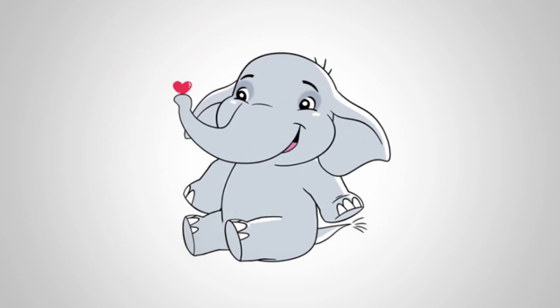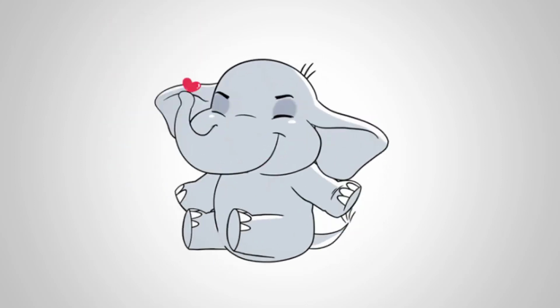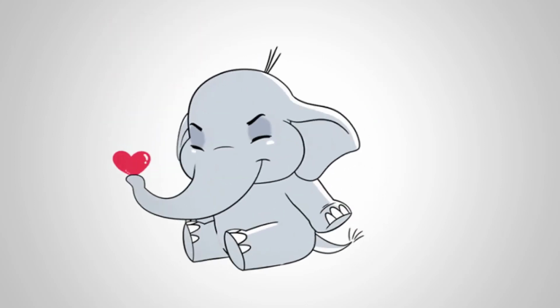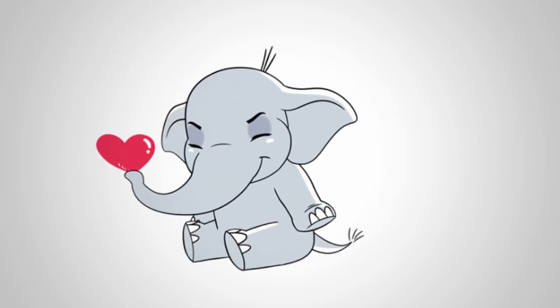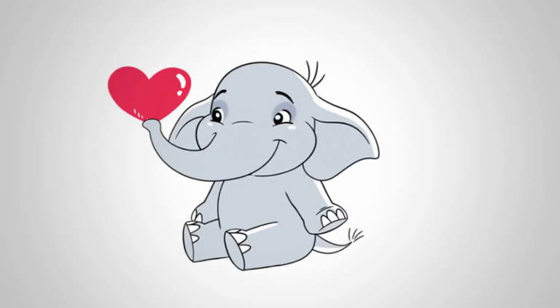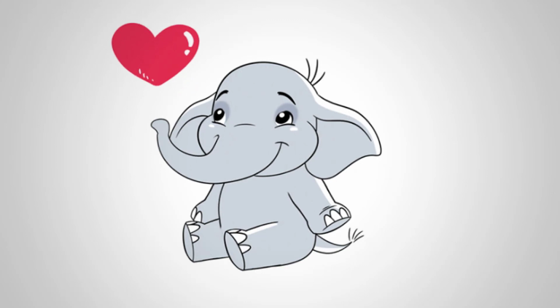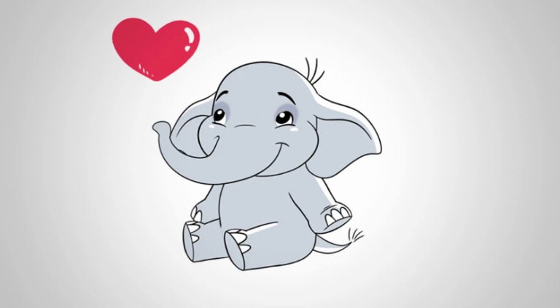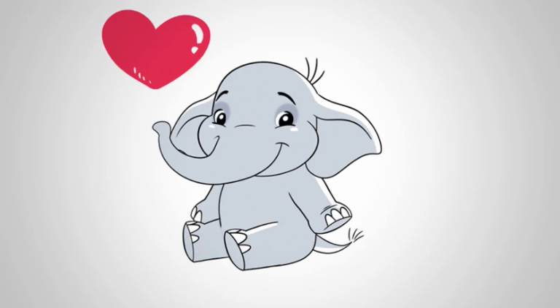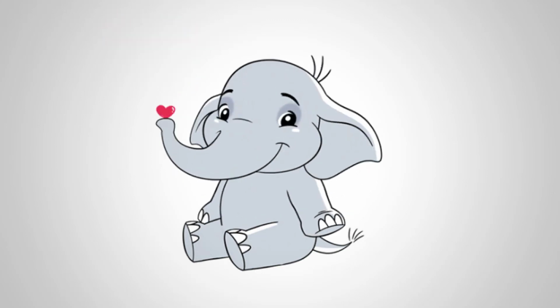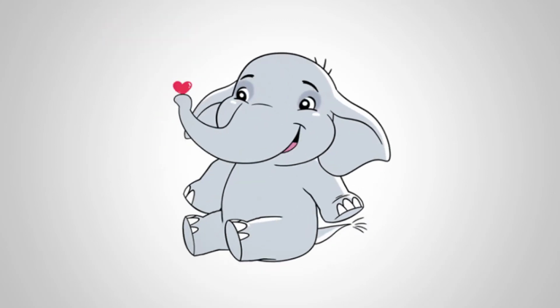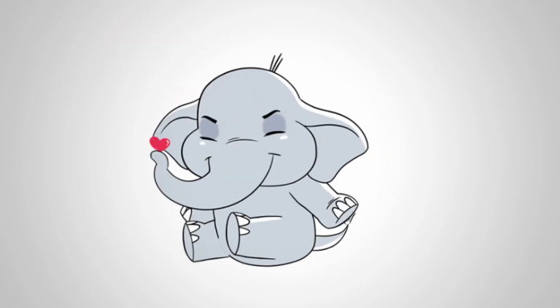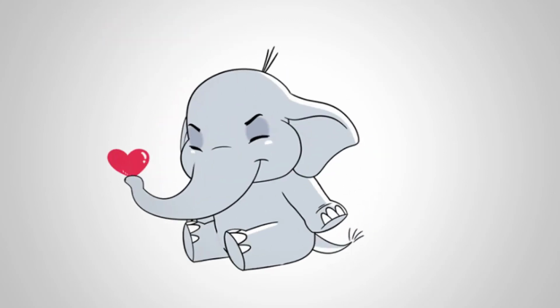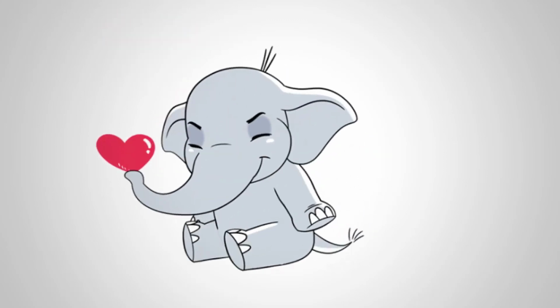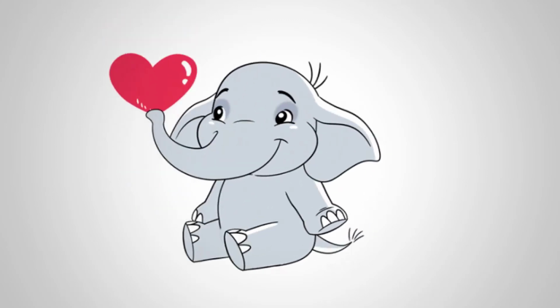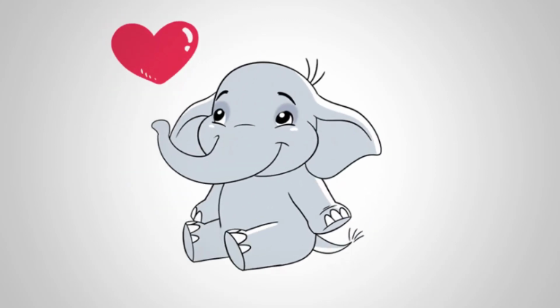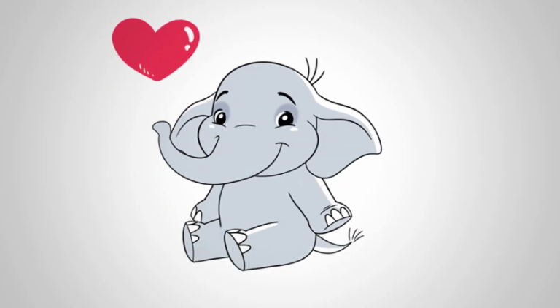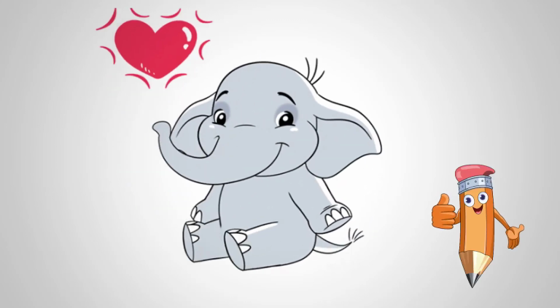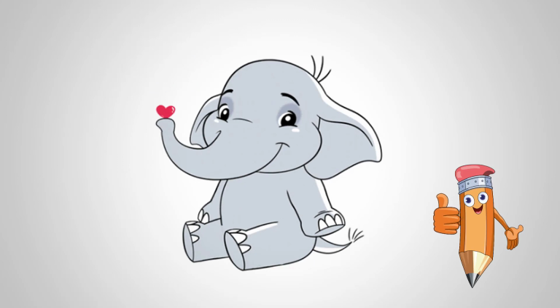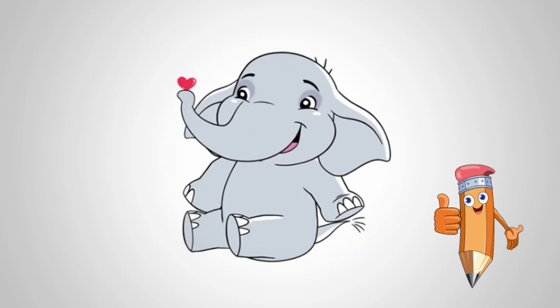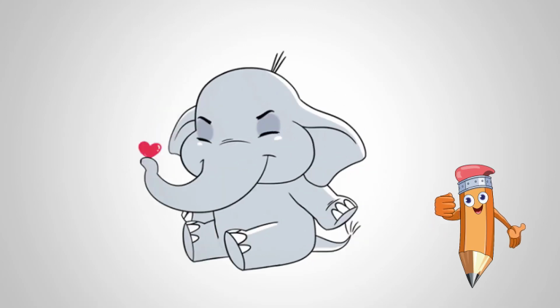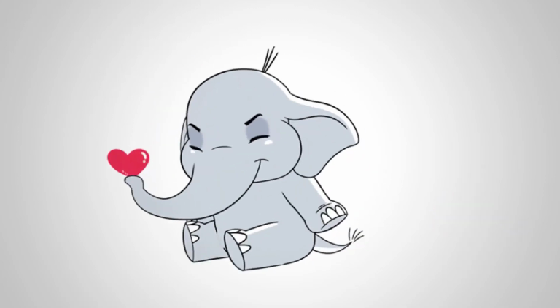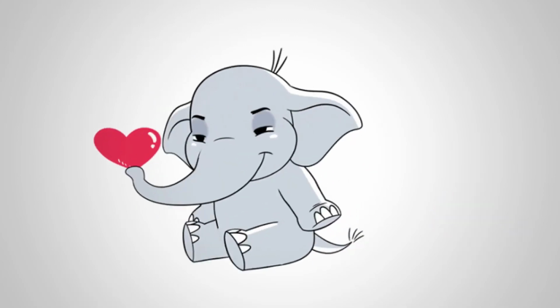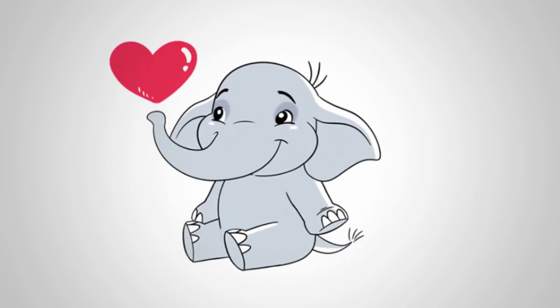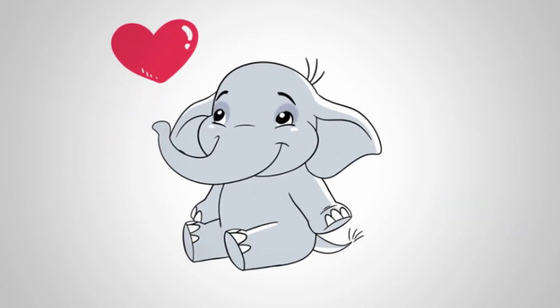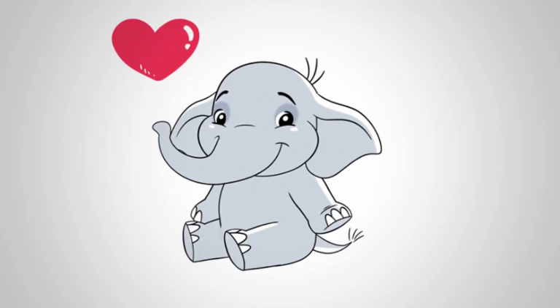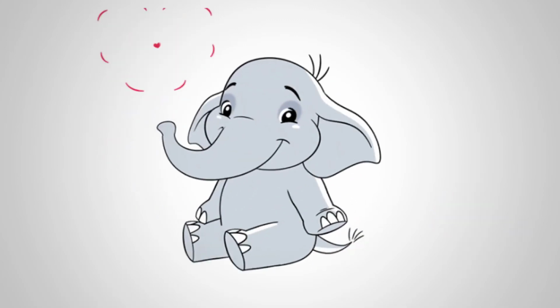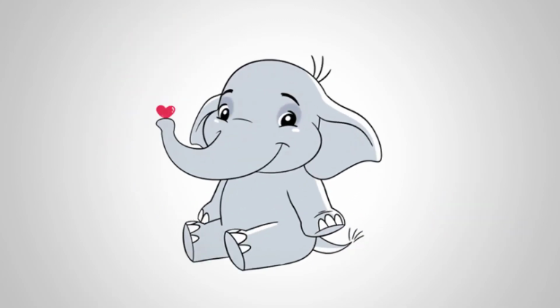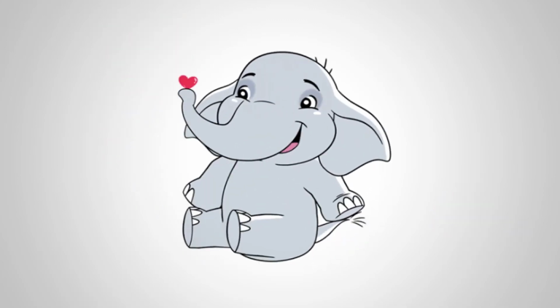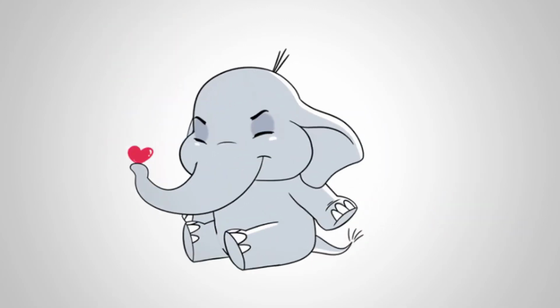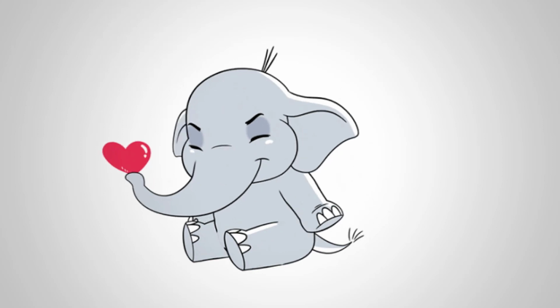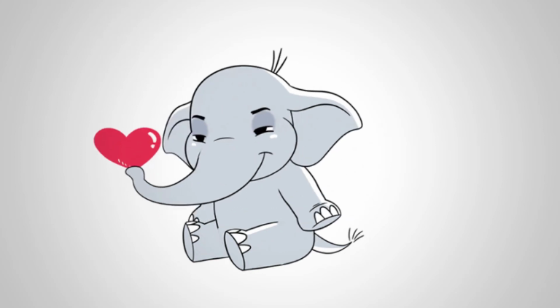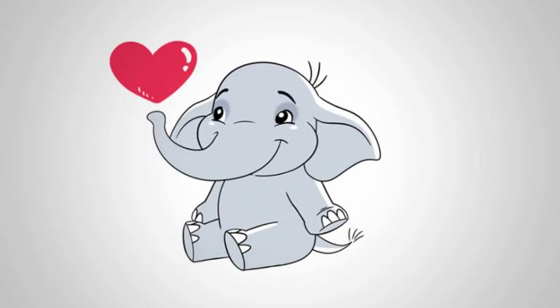Now look how a happy elephant gives us all beautiful hearts. Share this video — let the elephant give hearts to all your family and friends. Come to the channel Pencil TV, how to draw, and we will draw a lot of interesting things. You will see how to draw everything around.